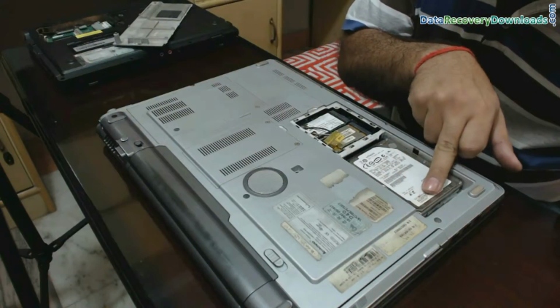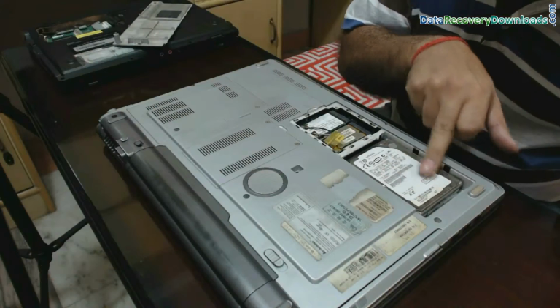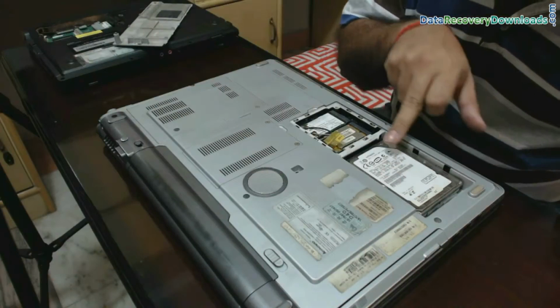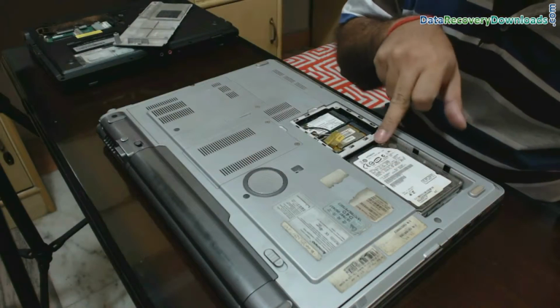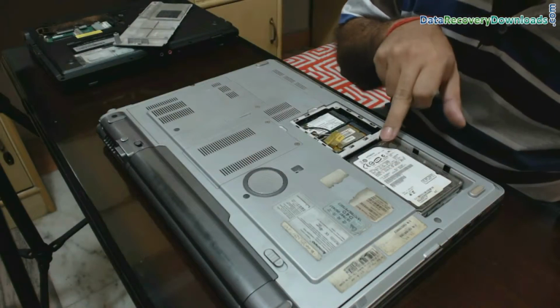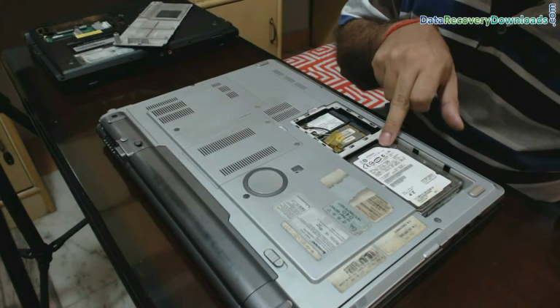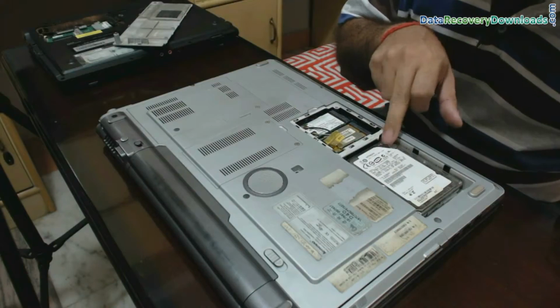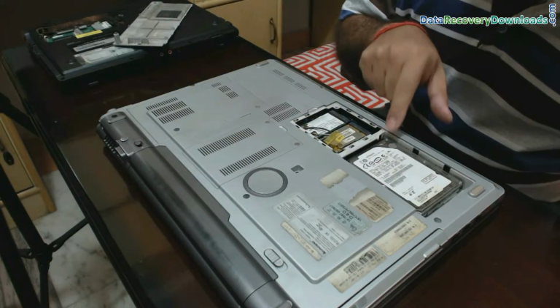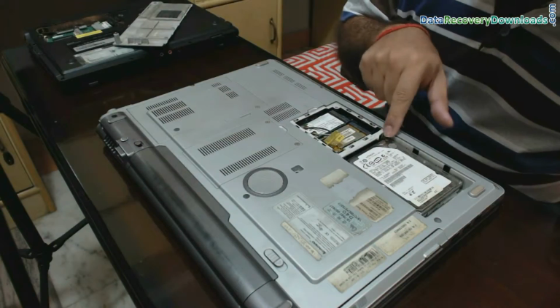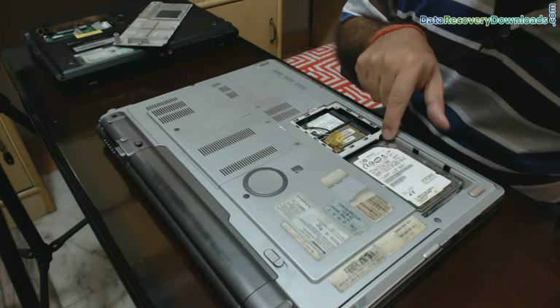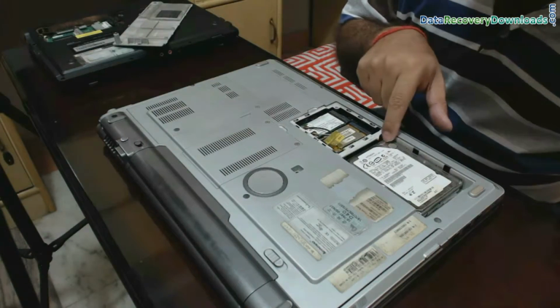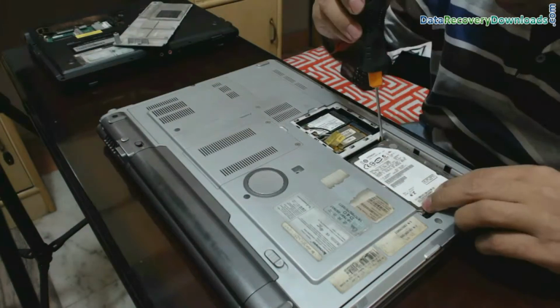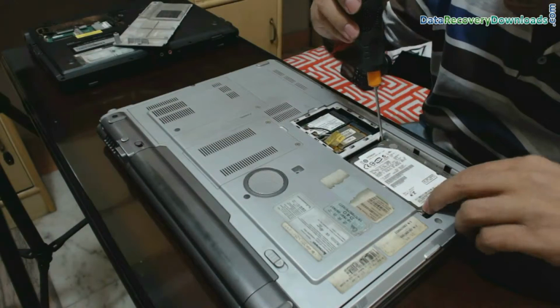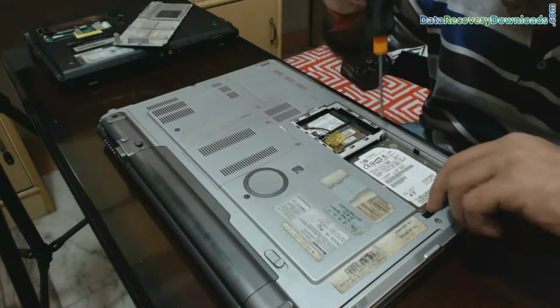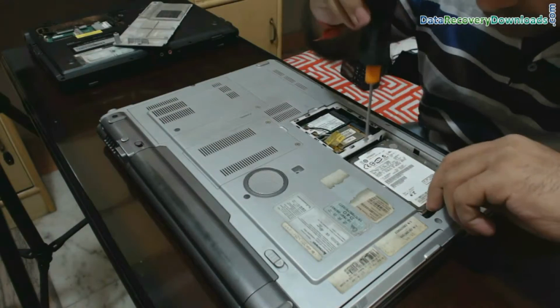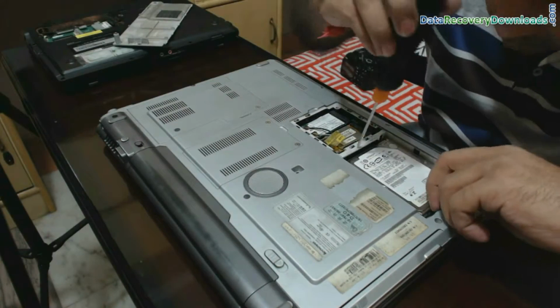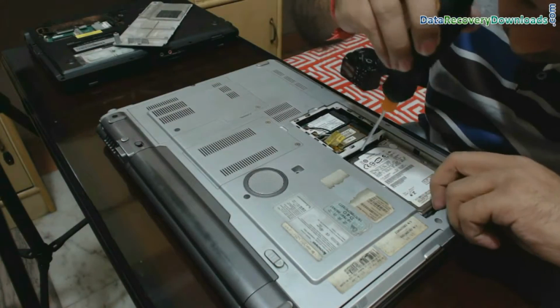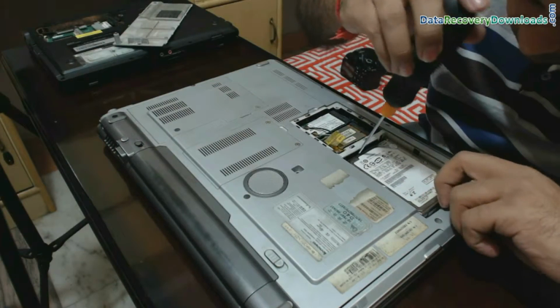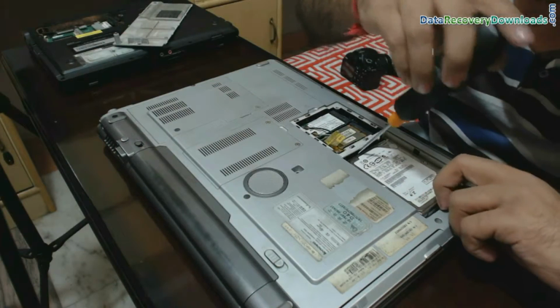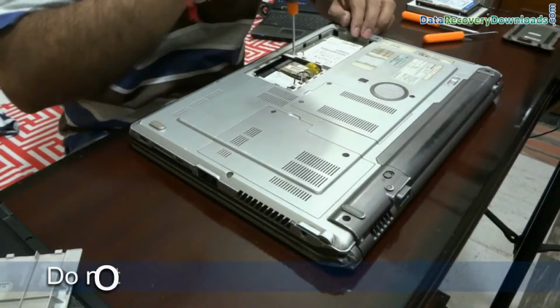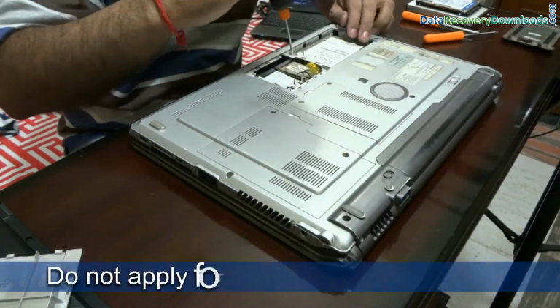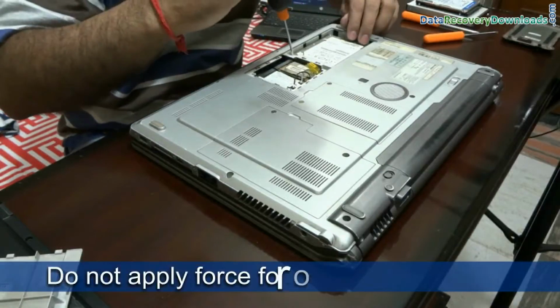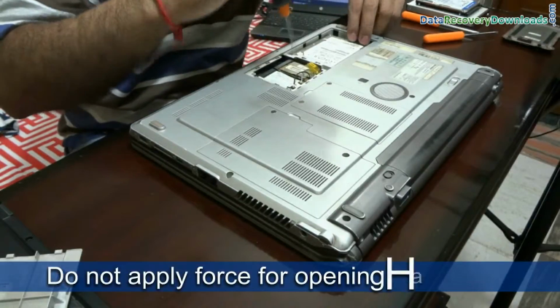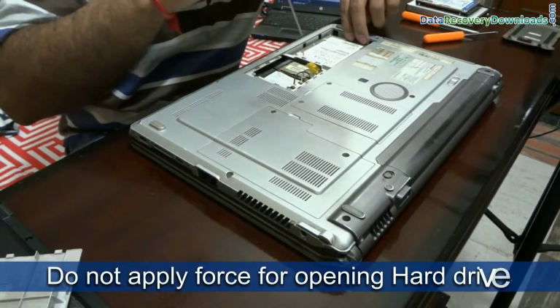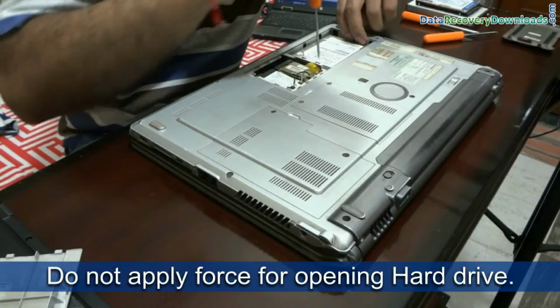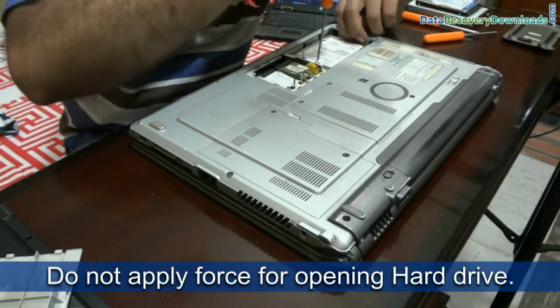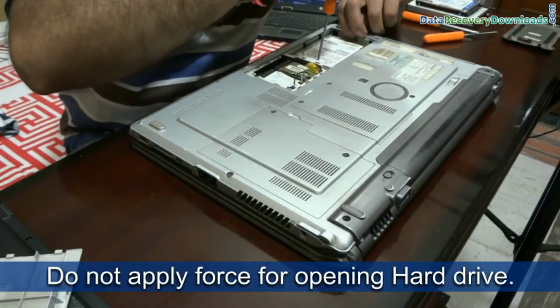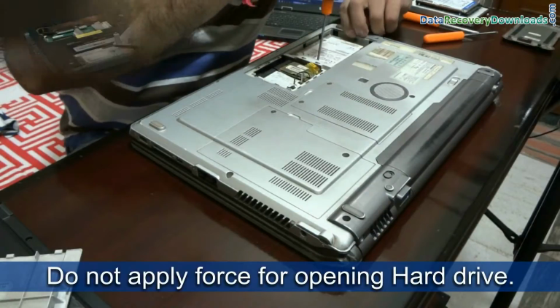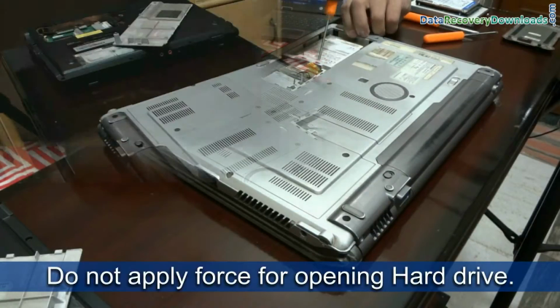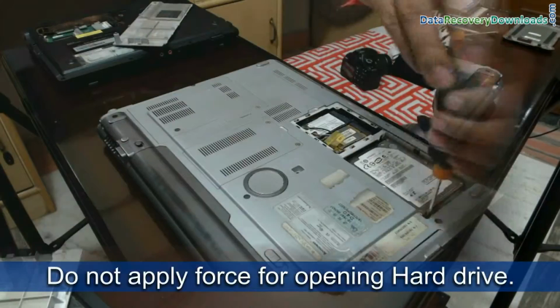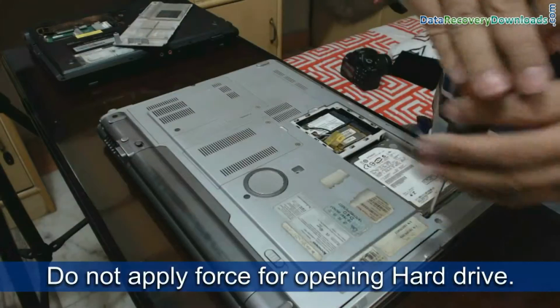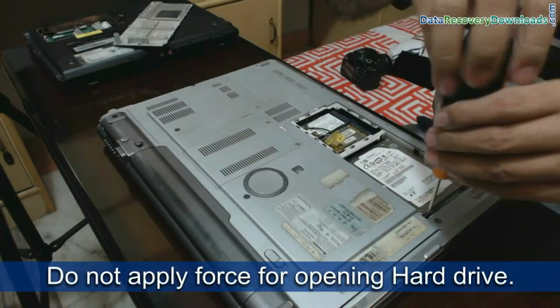Here you can see the hard drive in your laptop. This is the connection area. Now carefully open the screws for removing your hard drive.